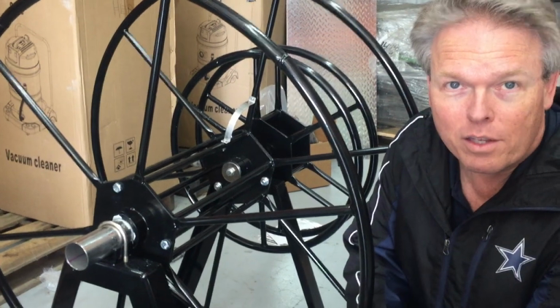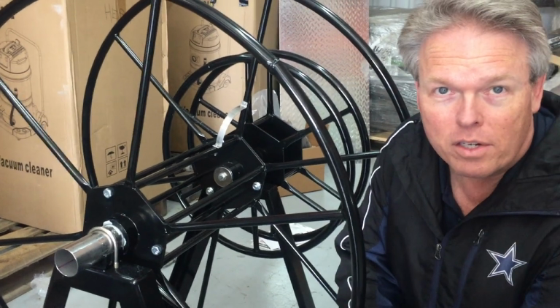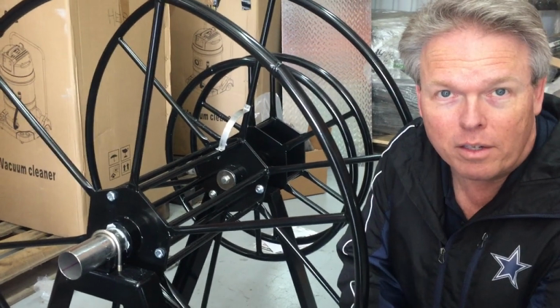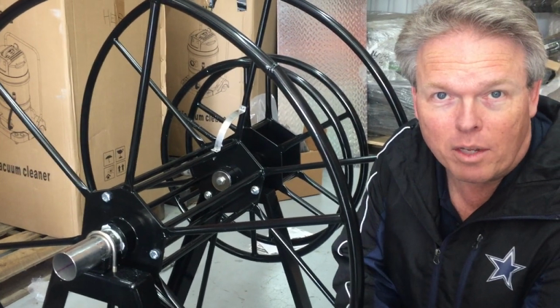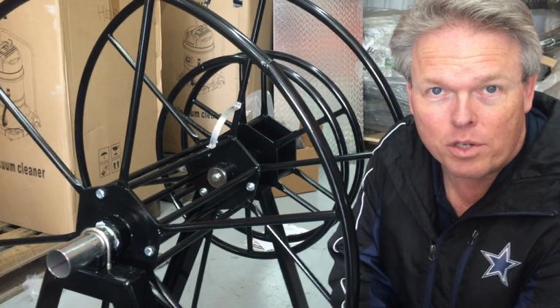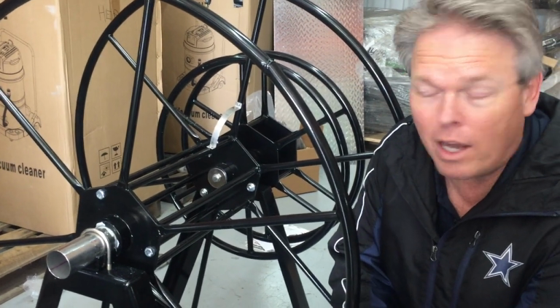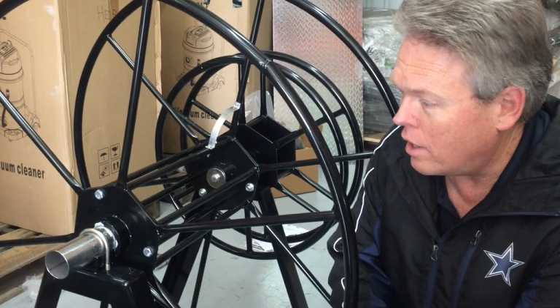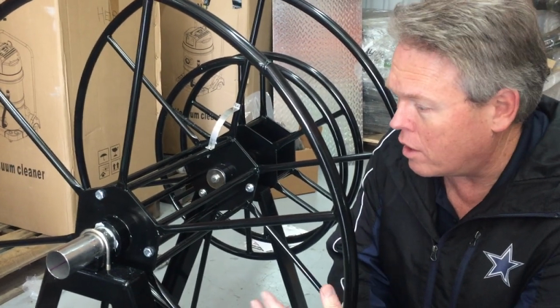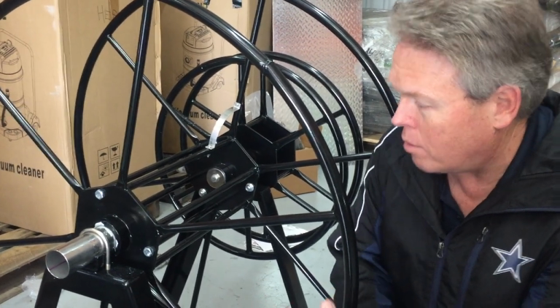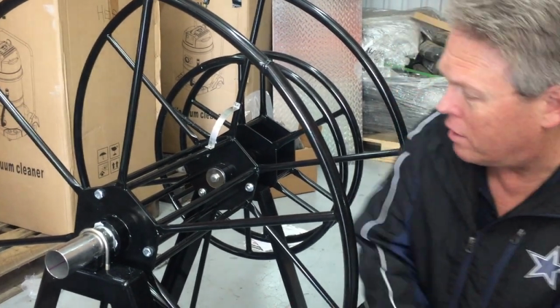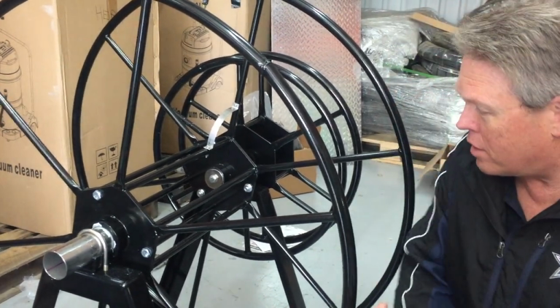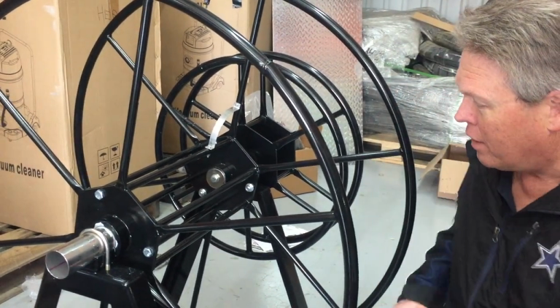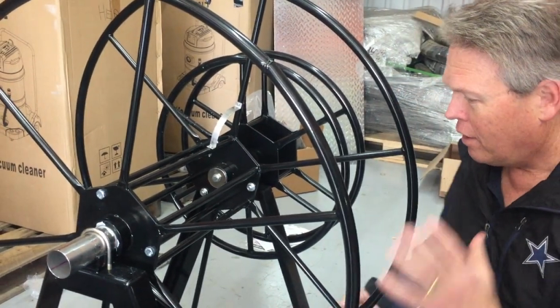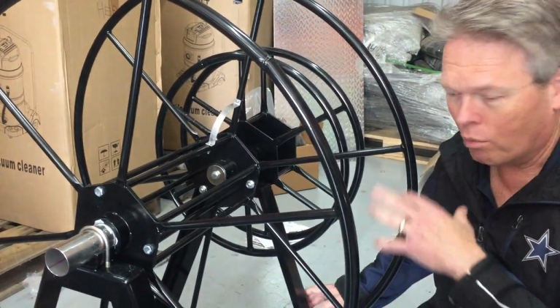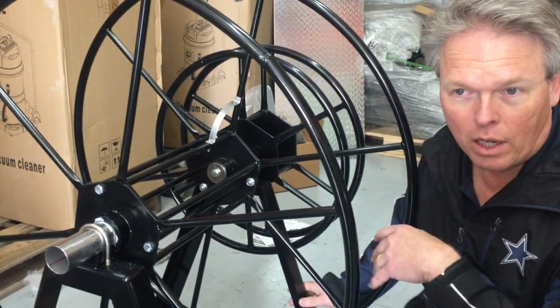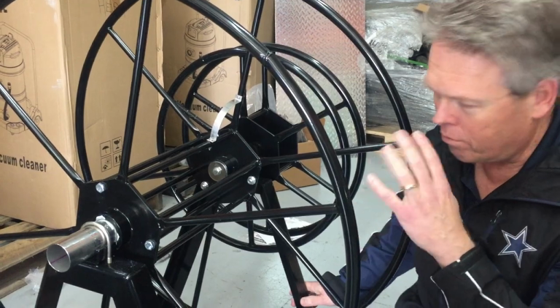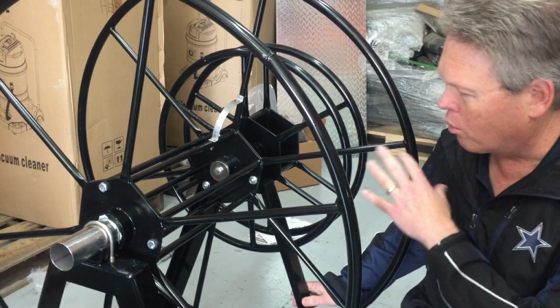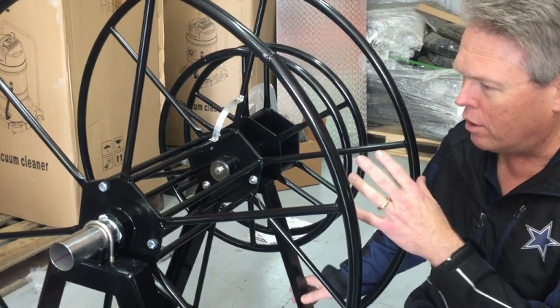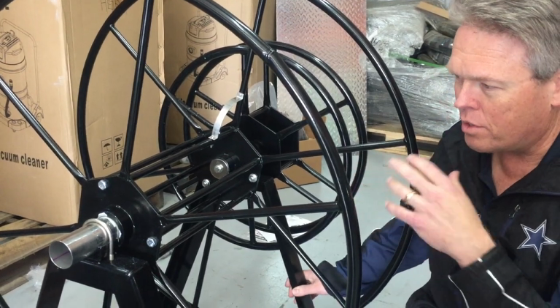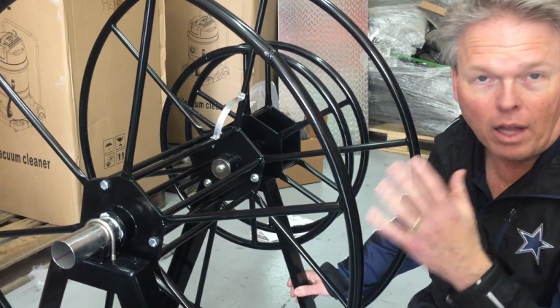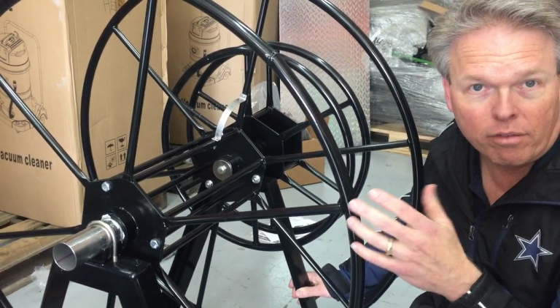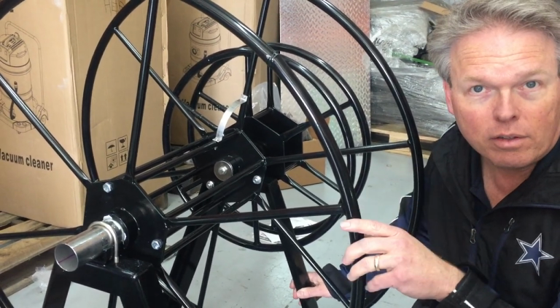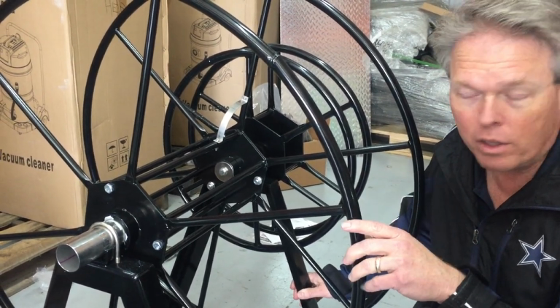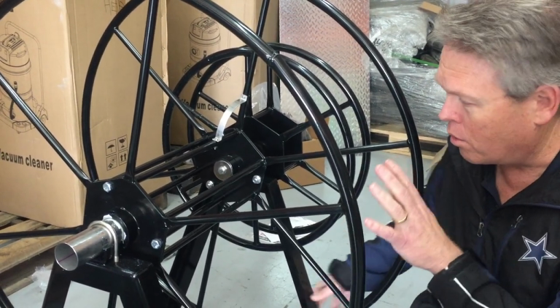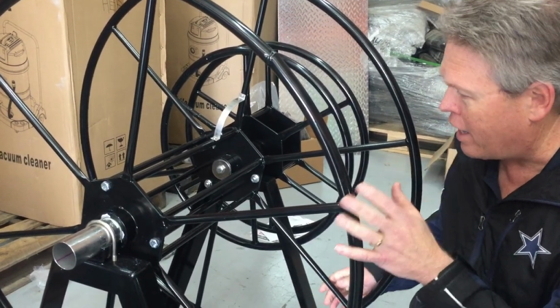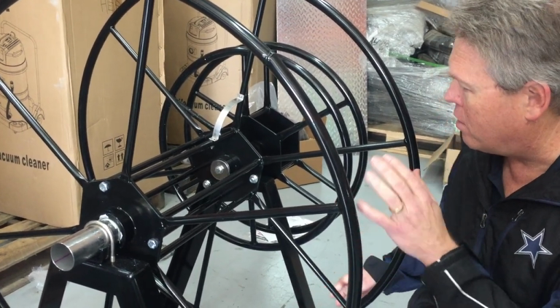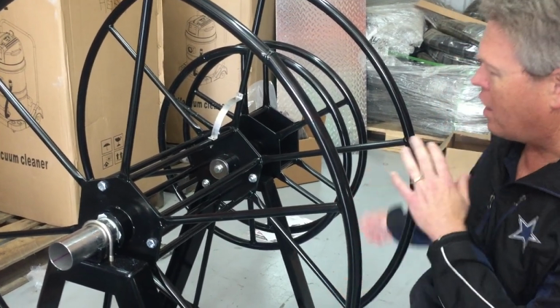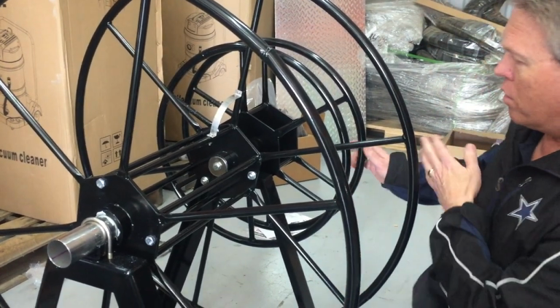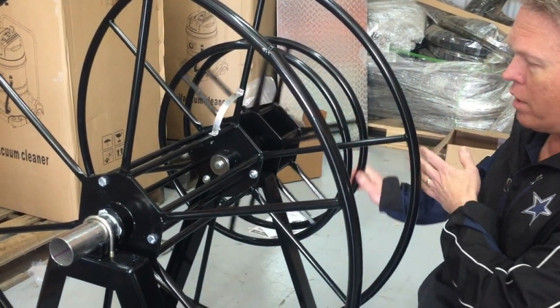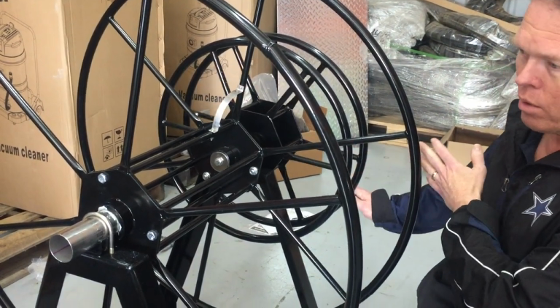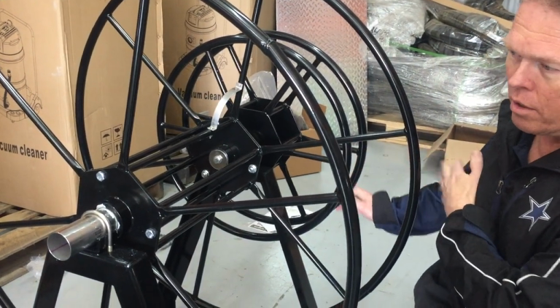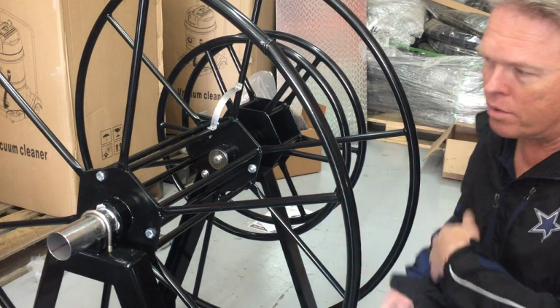Hi, this is Donald at Steam Bright Supply and today we're going to talk about this double reel. It's a live reel. It holds vacuum hose and solution and/or garden hose.